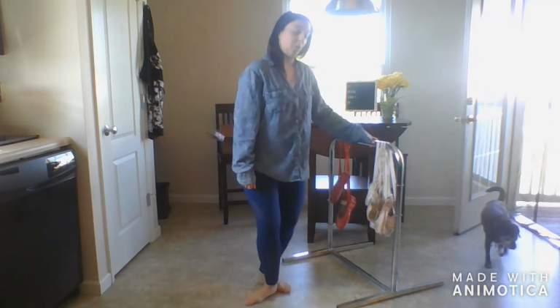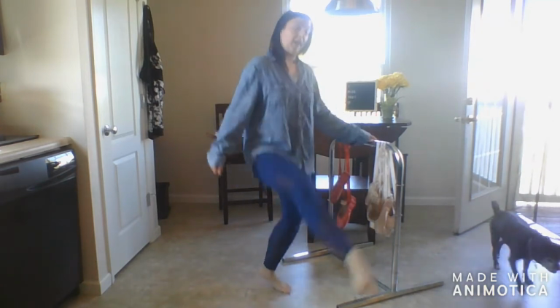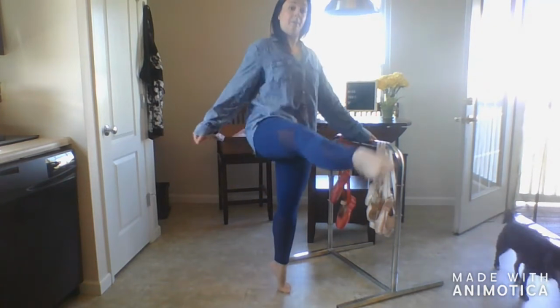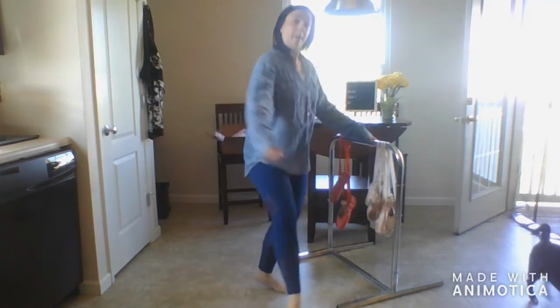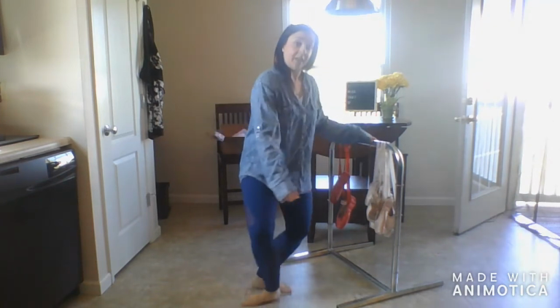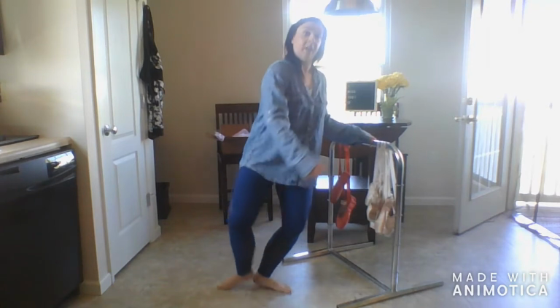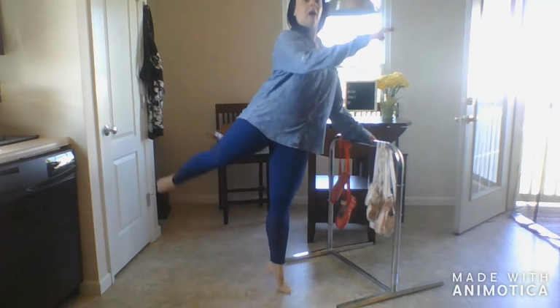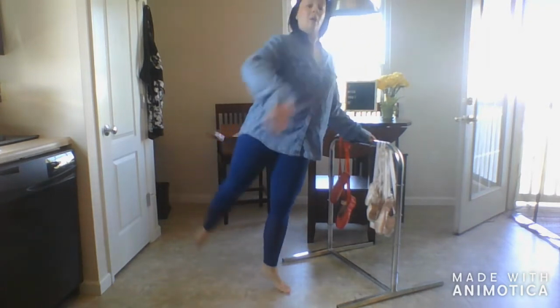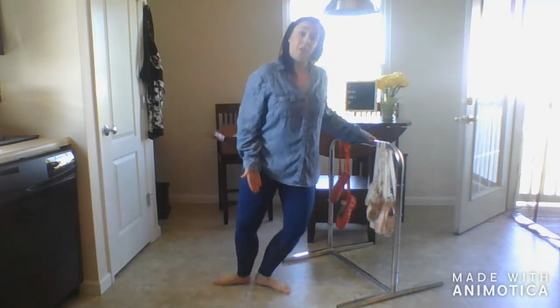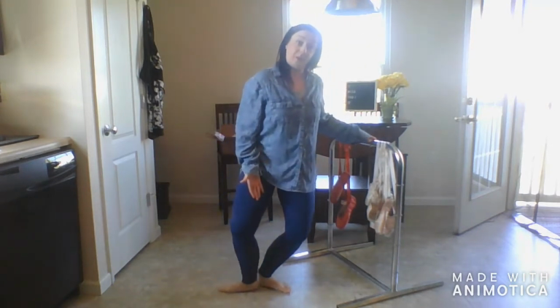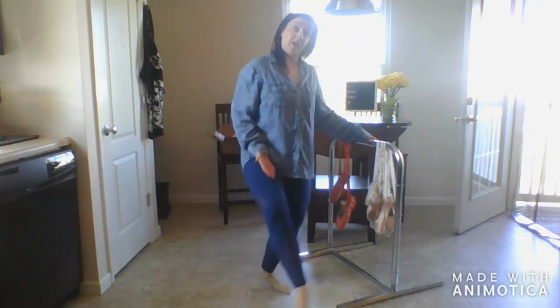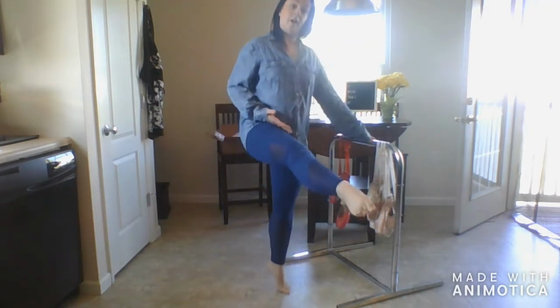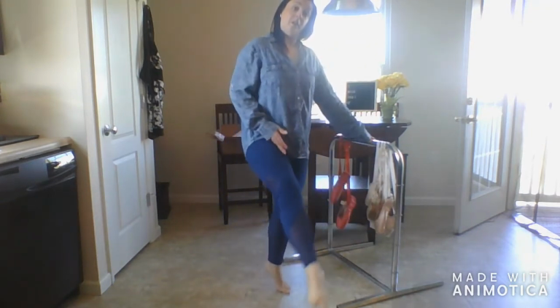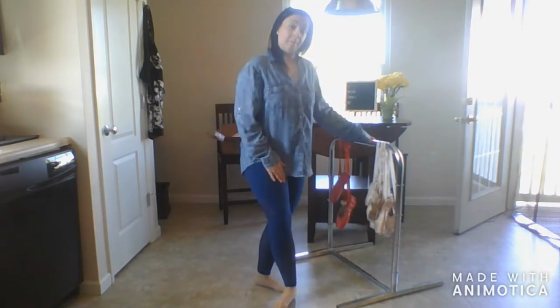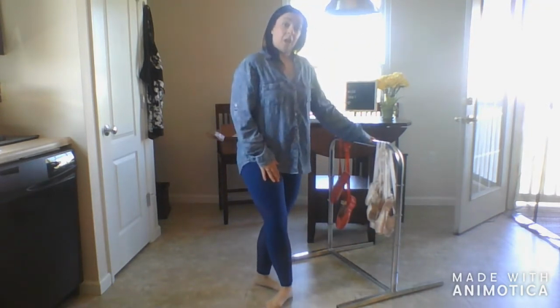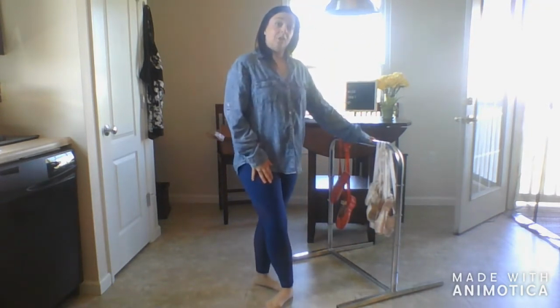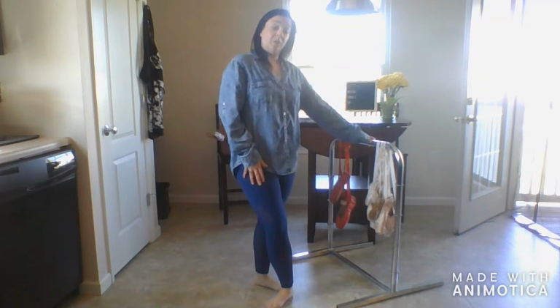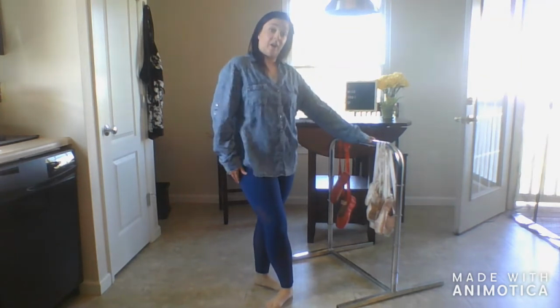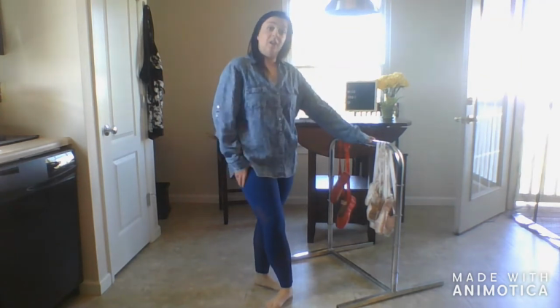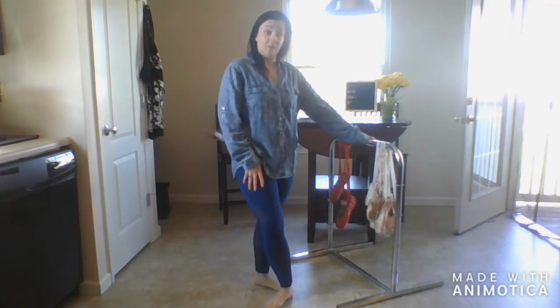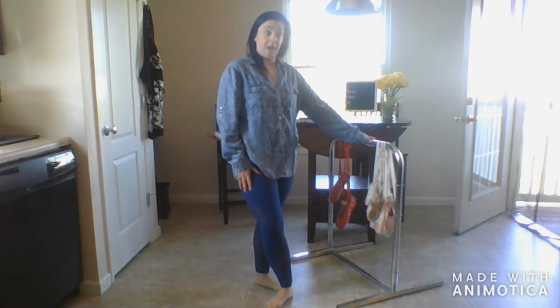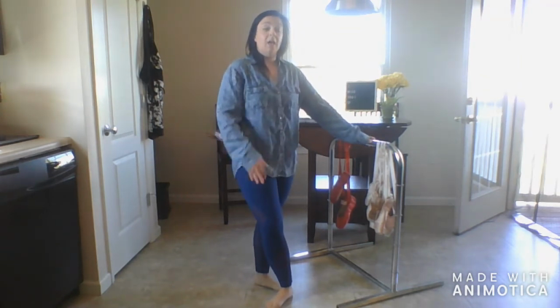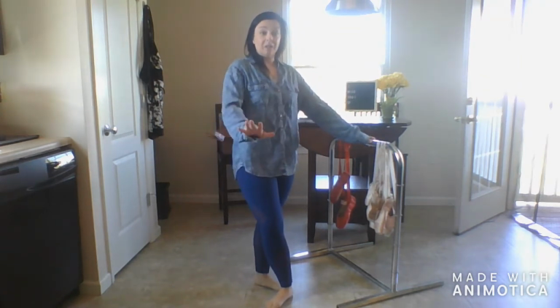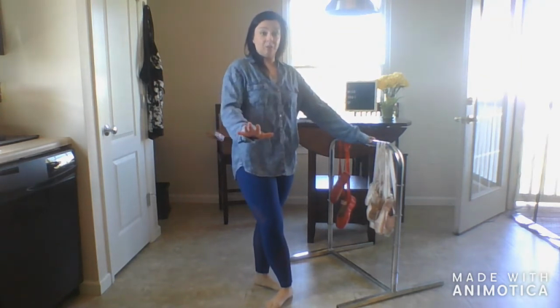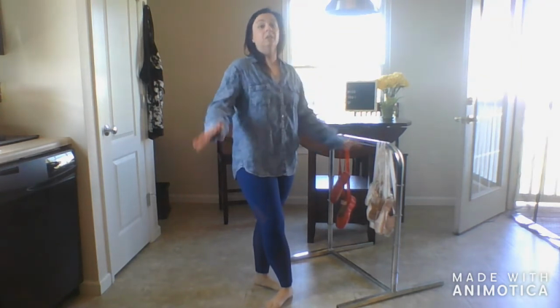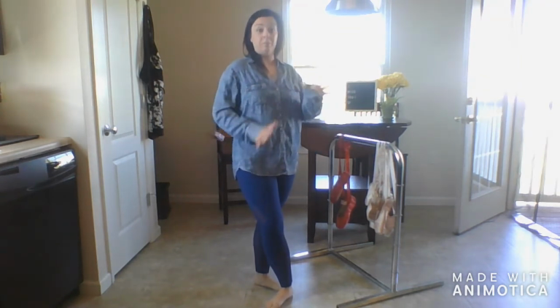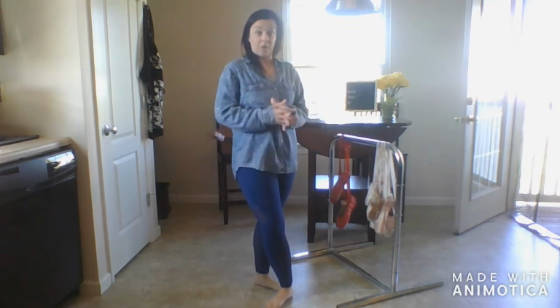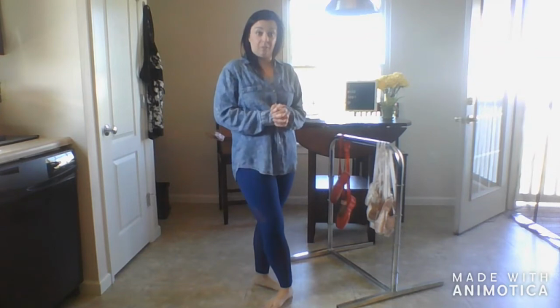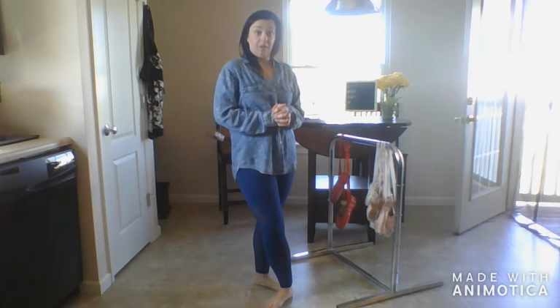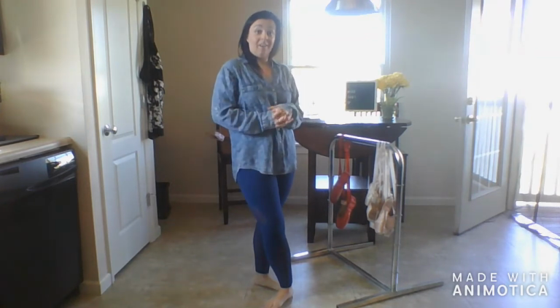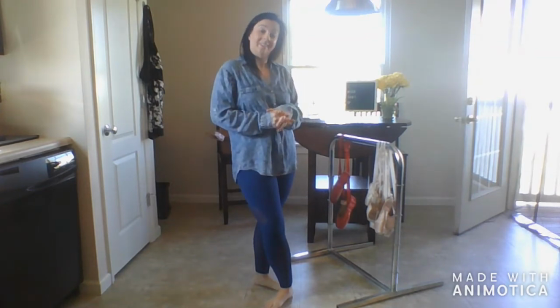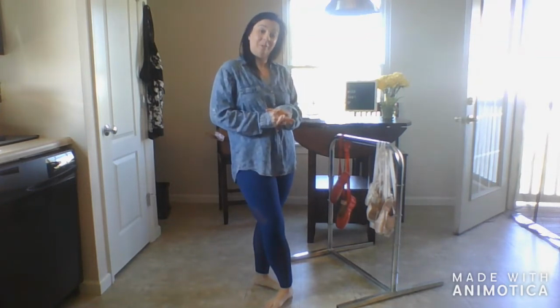So you'll go plie, up, plie, up — pulling through that plie, up. Let's do it first without, then with plie. Depending on how you feel, make that work for you.